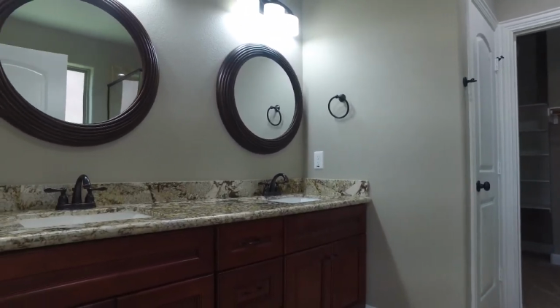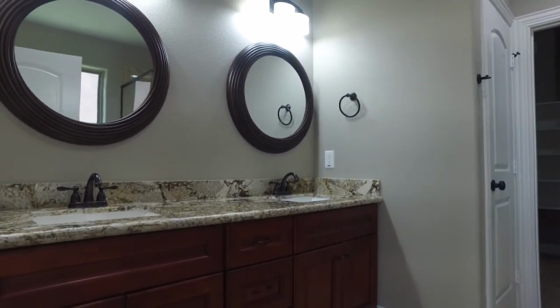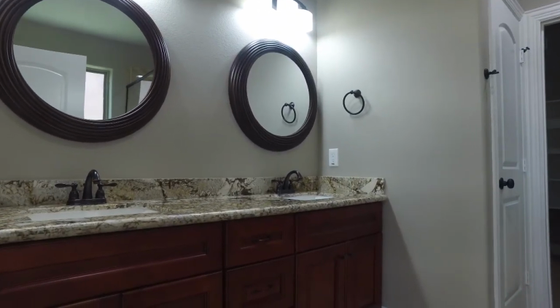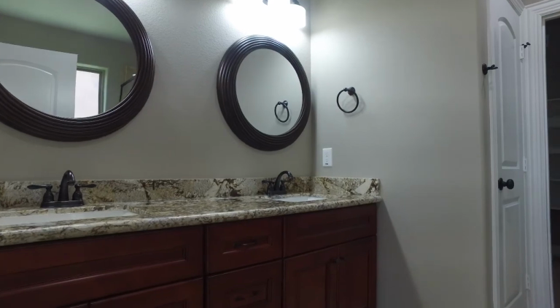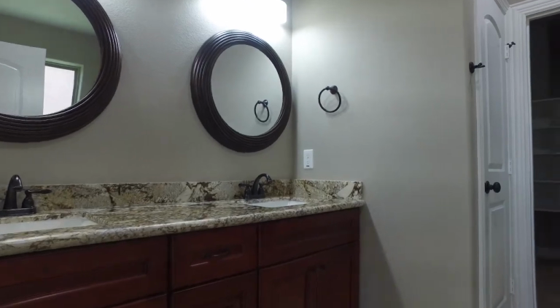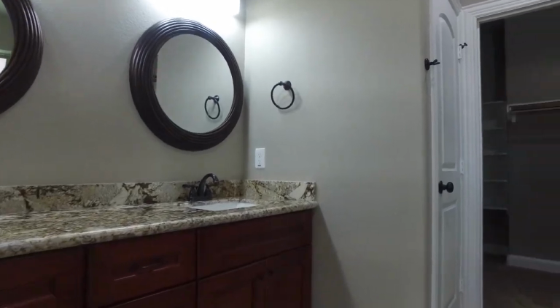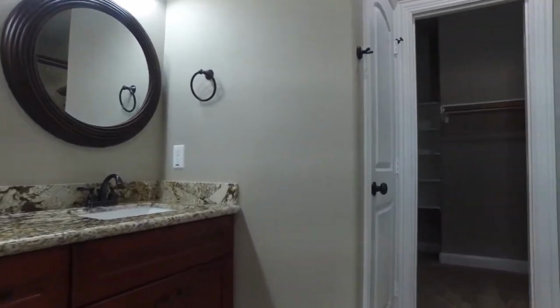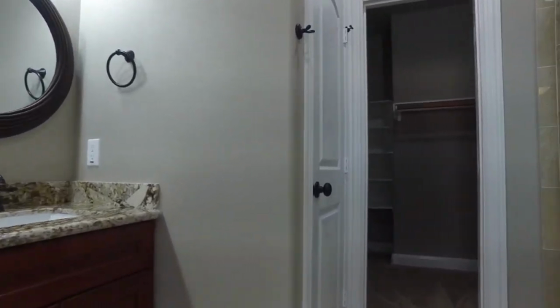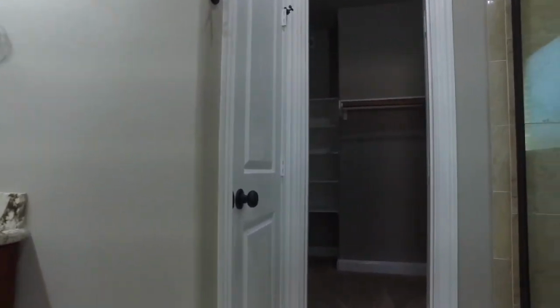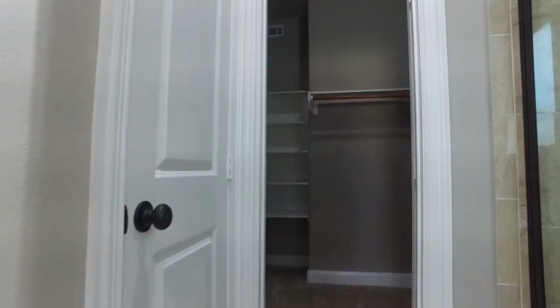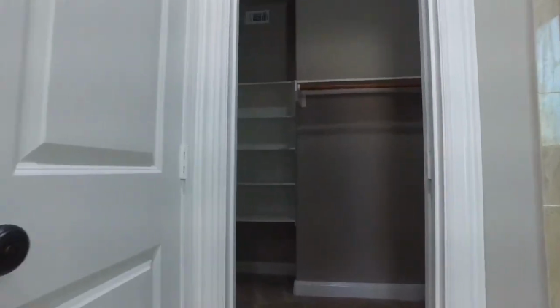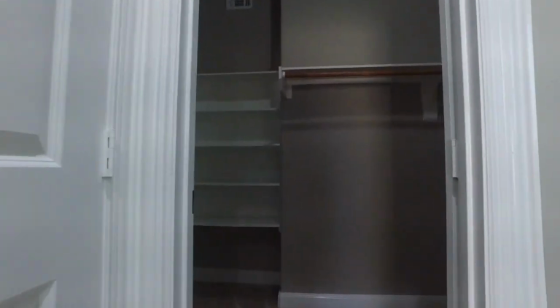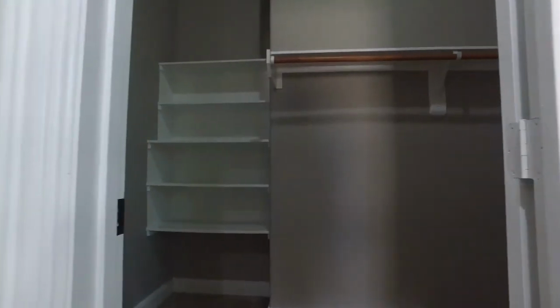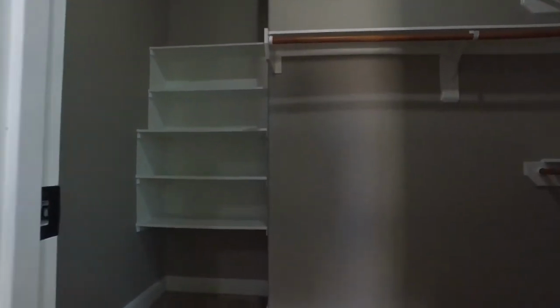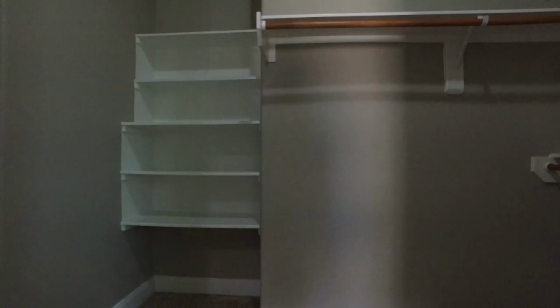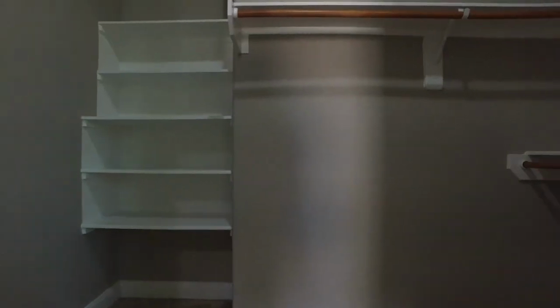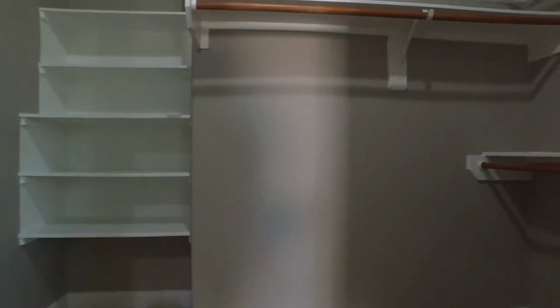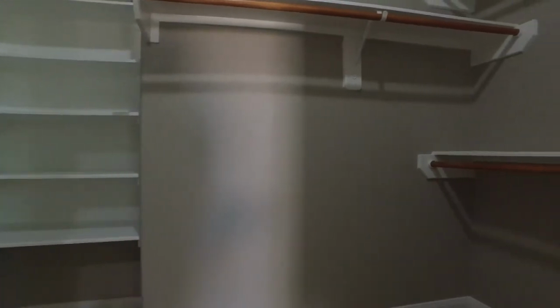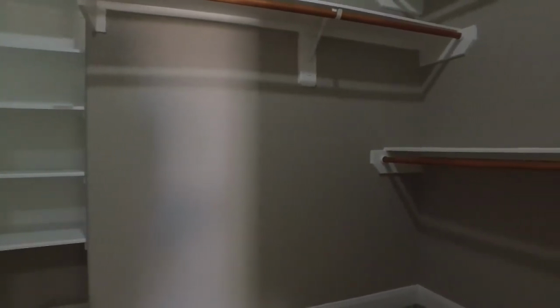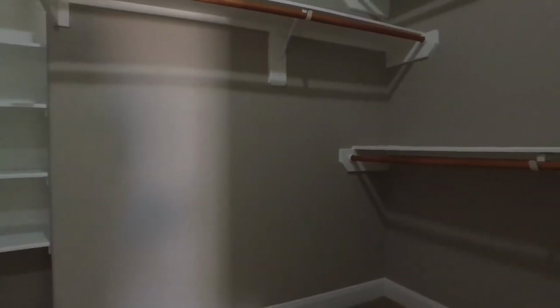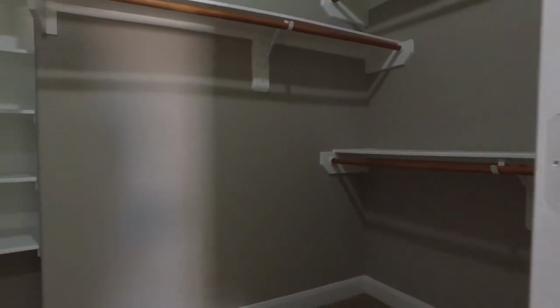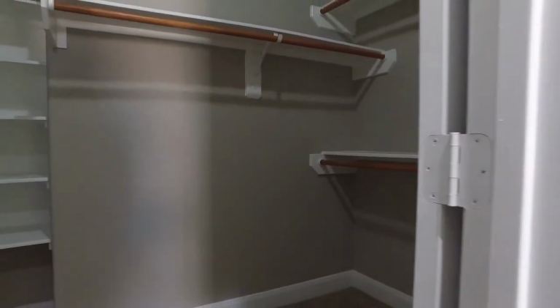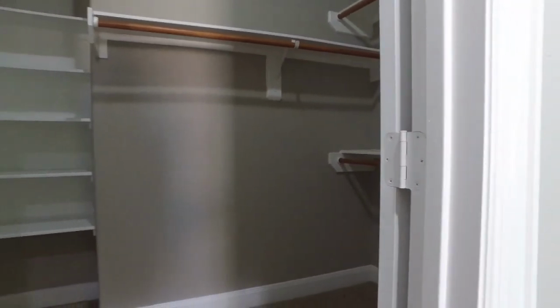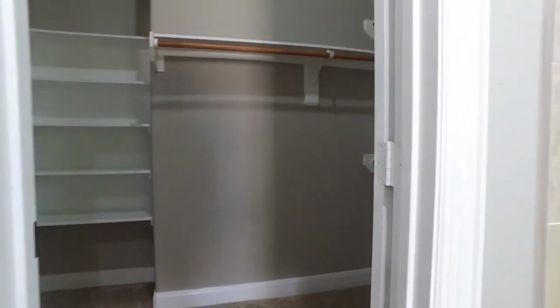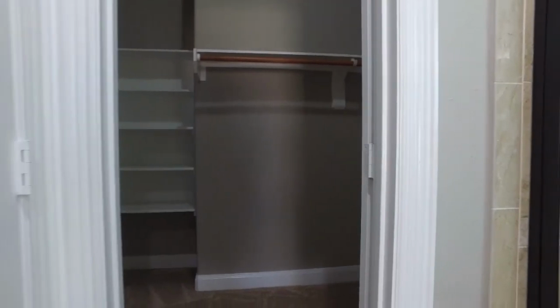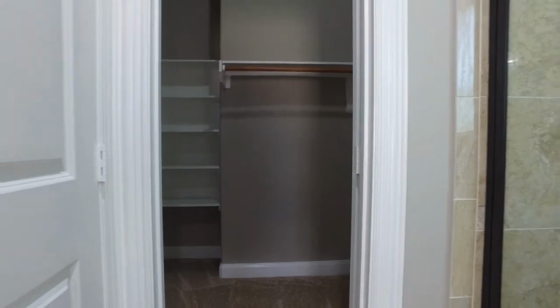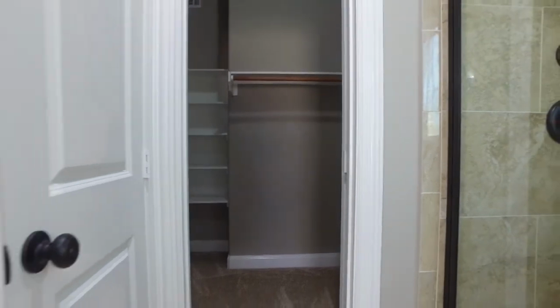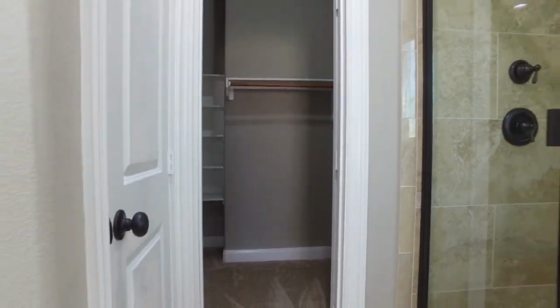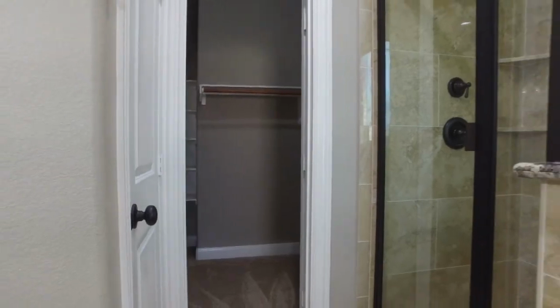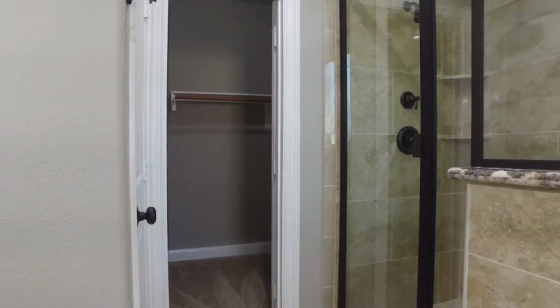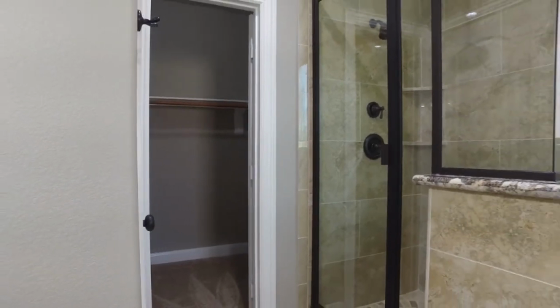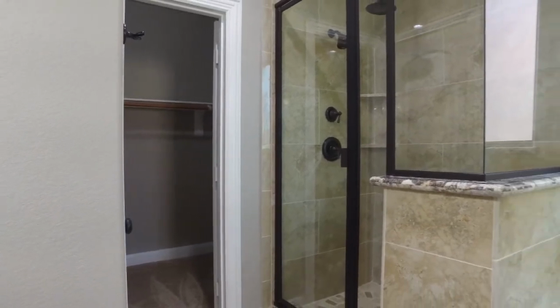You will enjoy every inch, every day and every moment living here. Just imagine the laughter of the children and the pitter patter of the feet on the beautiful flooring of this home.